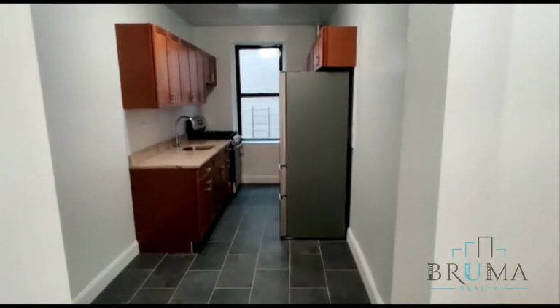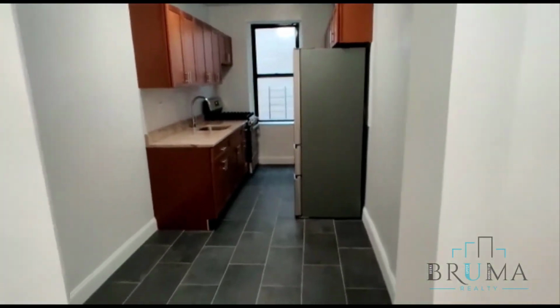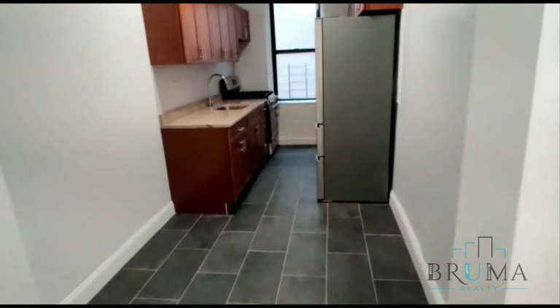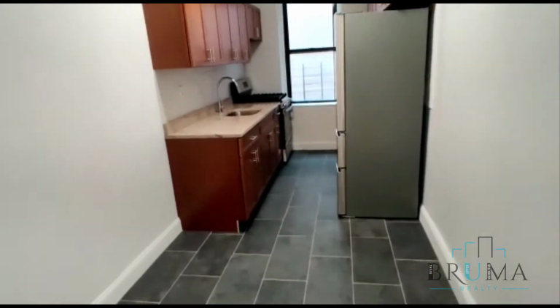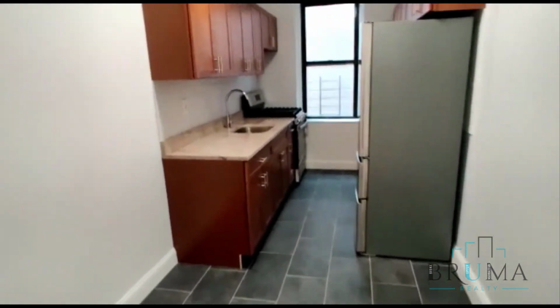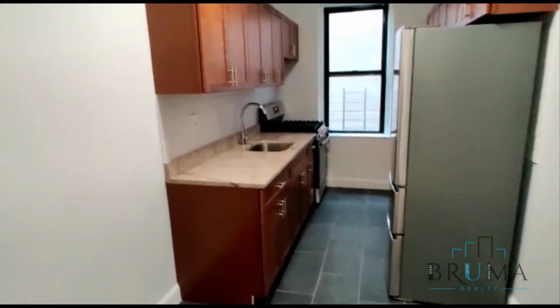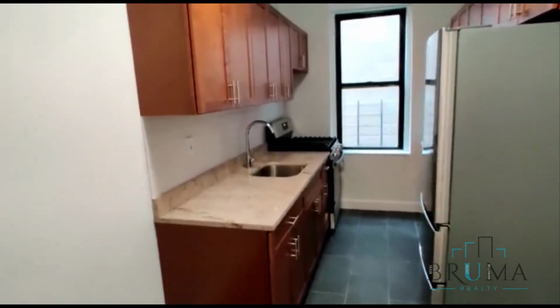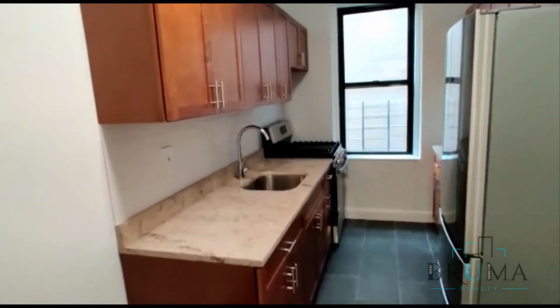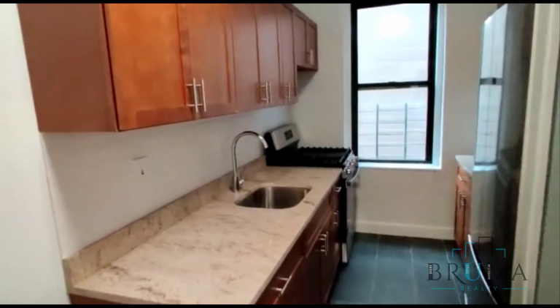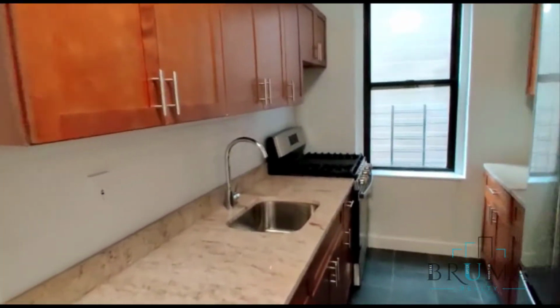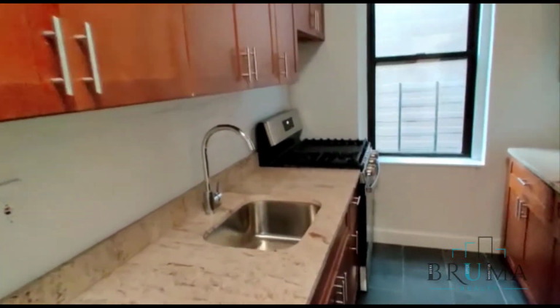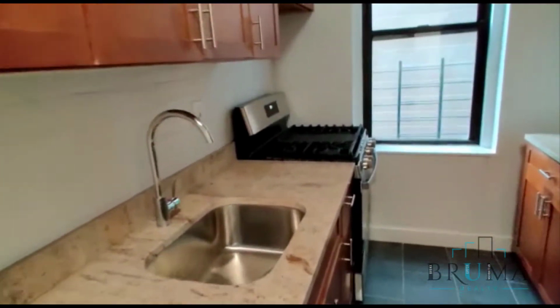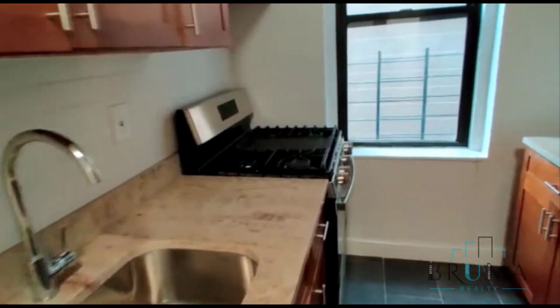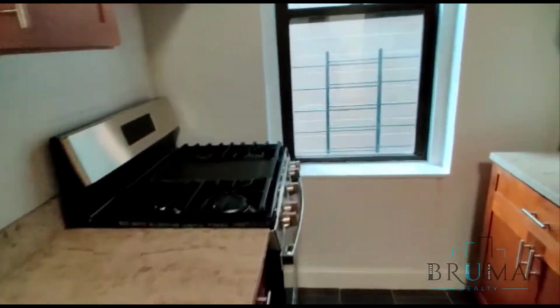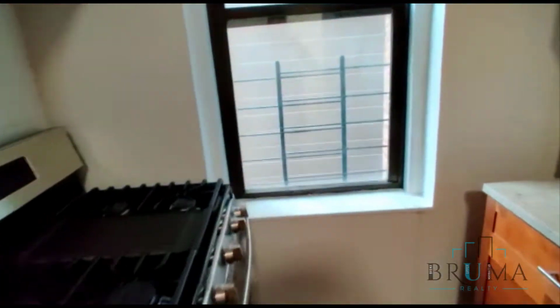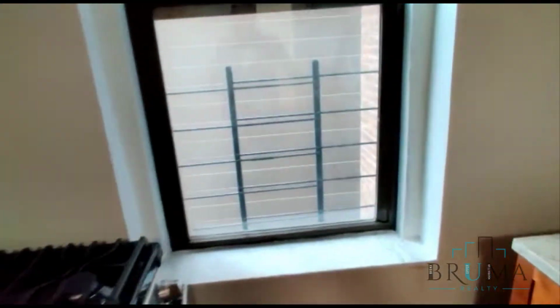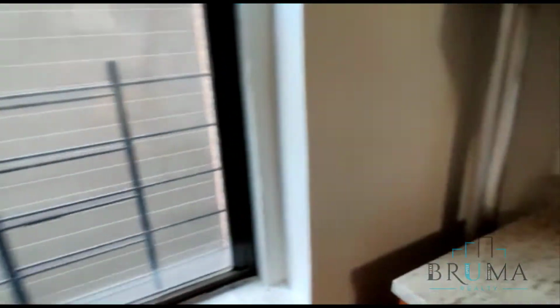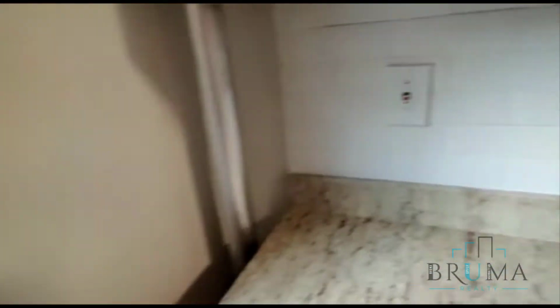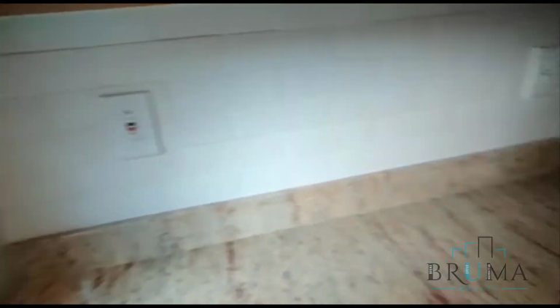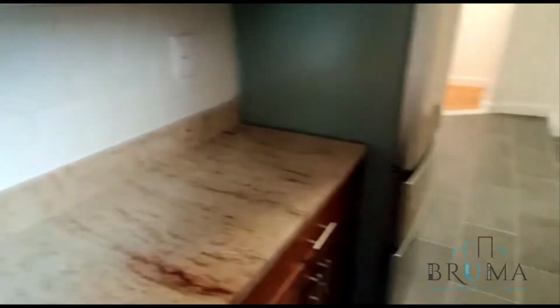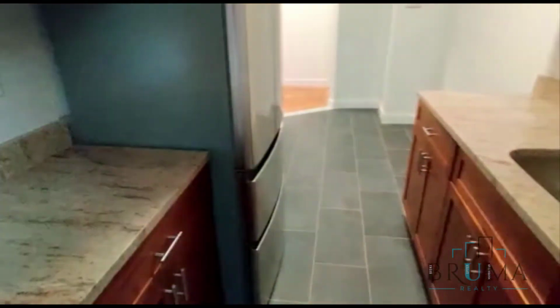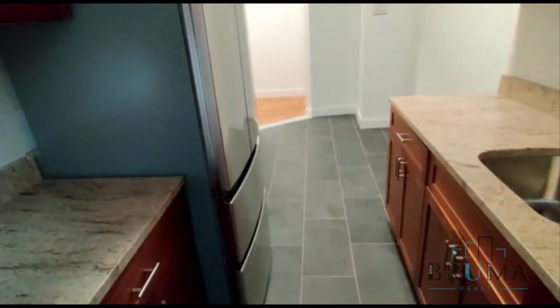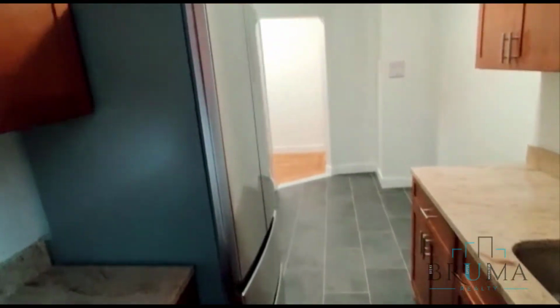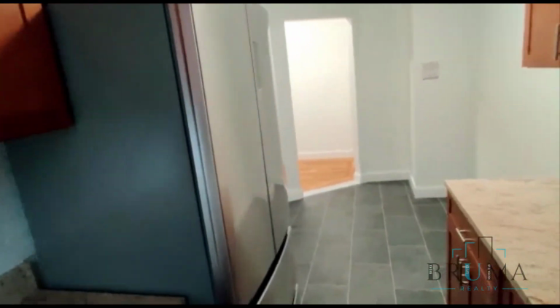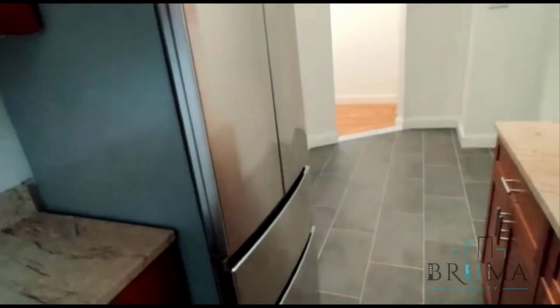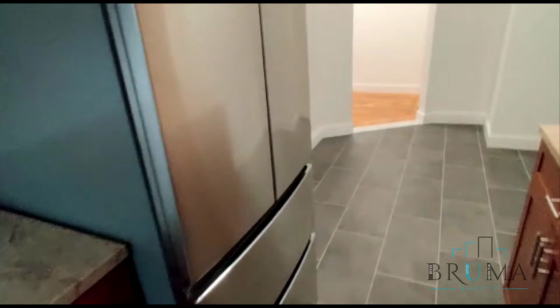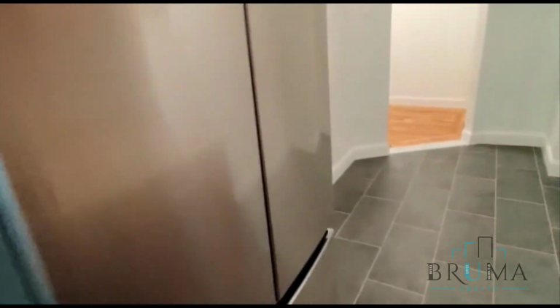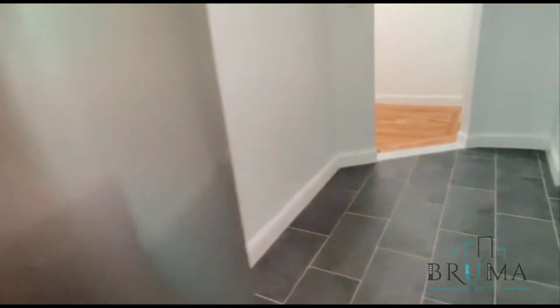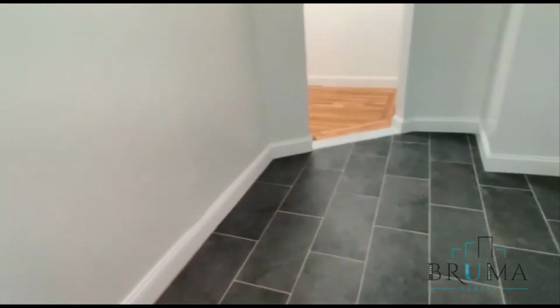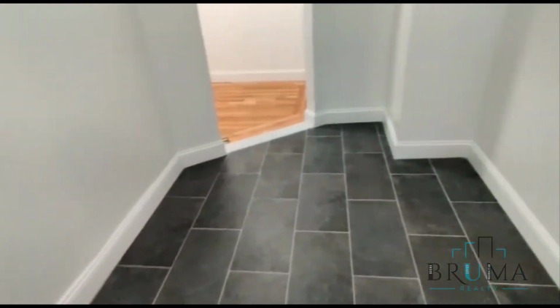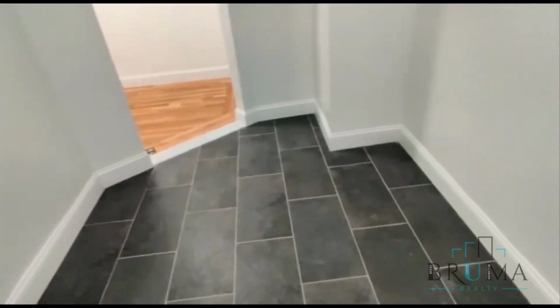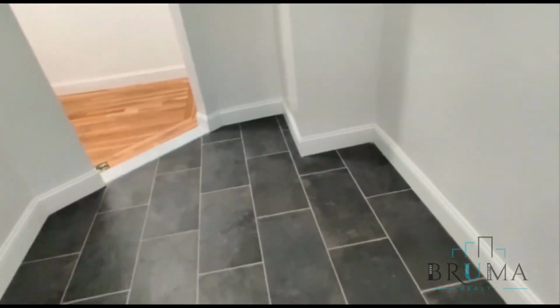Right when you enter, you have a very beautiful large kitchen with state-of-the-art appliances. There is a large fridge, and there is enough room for an eating table.